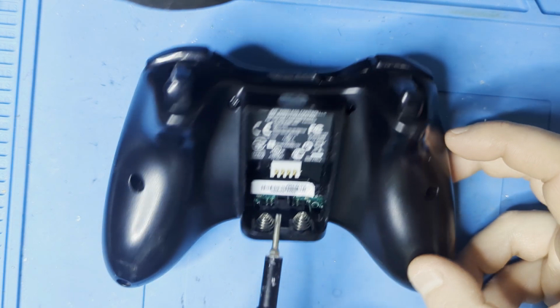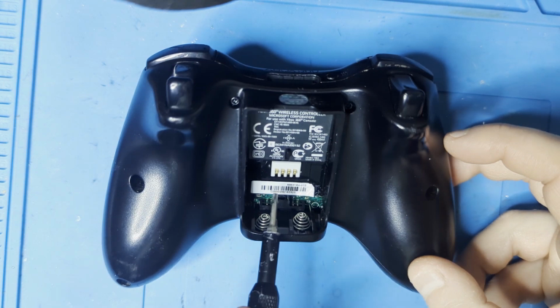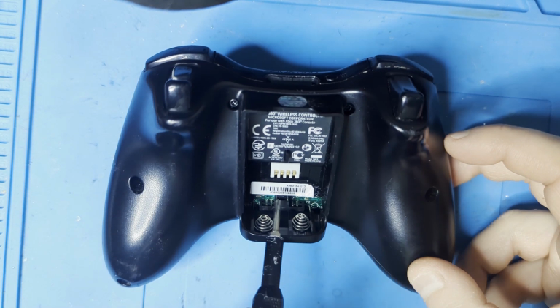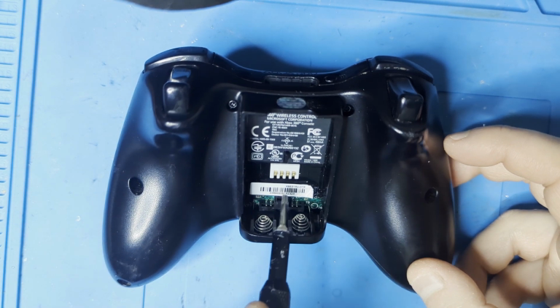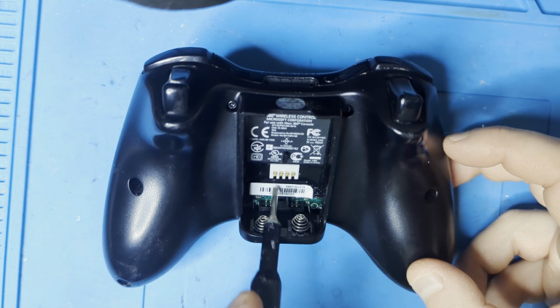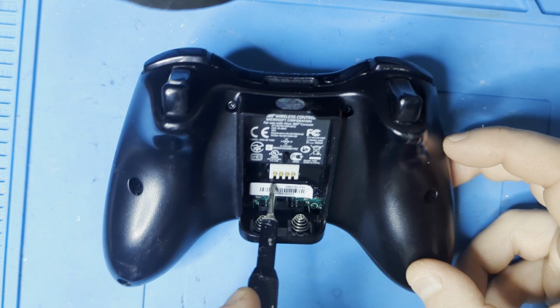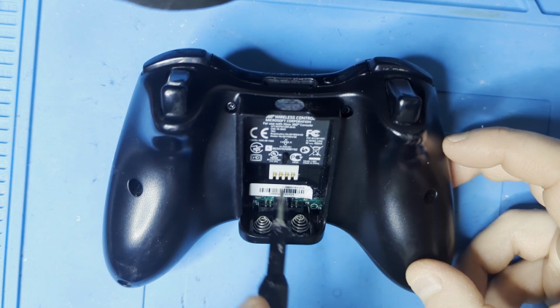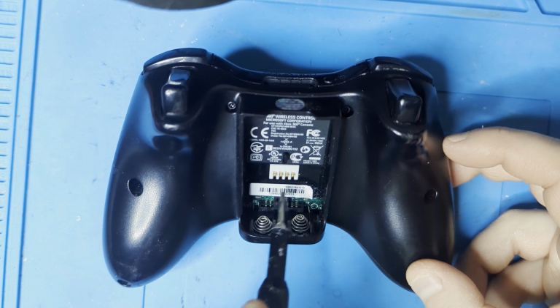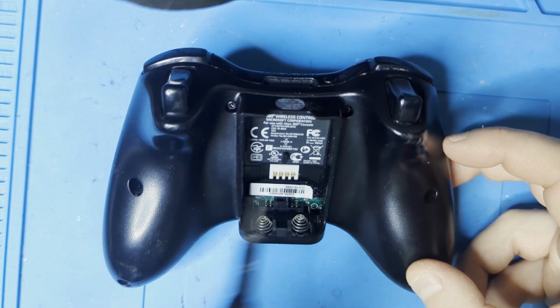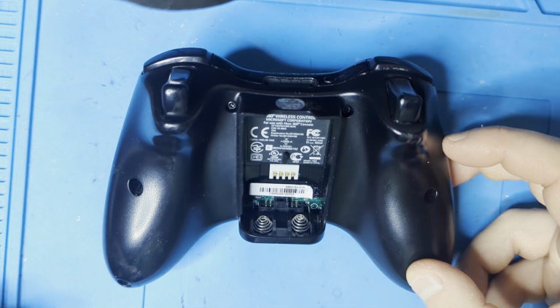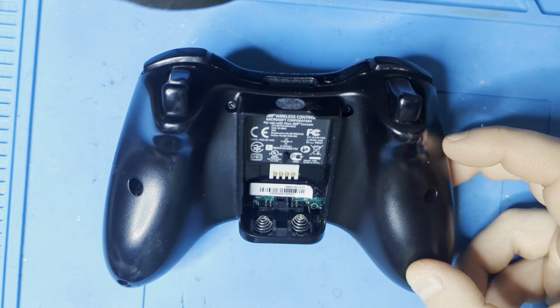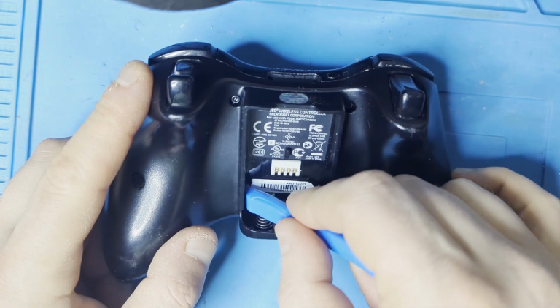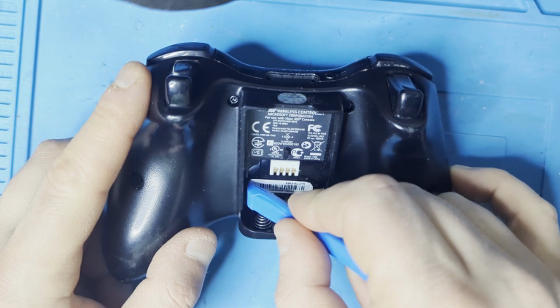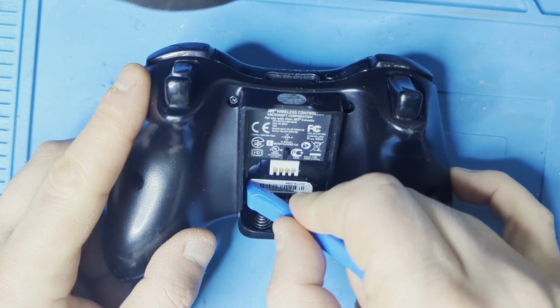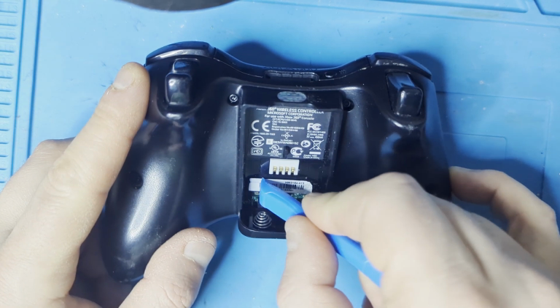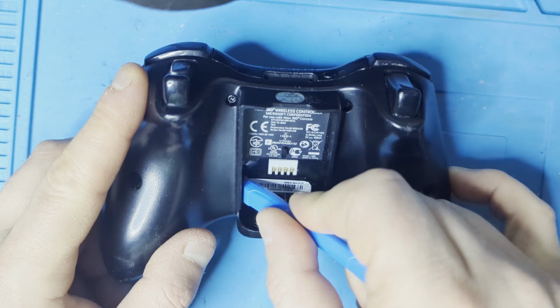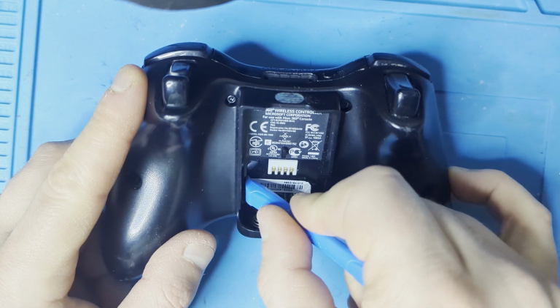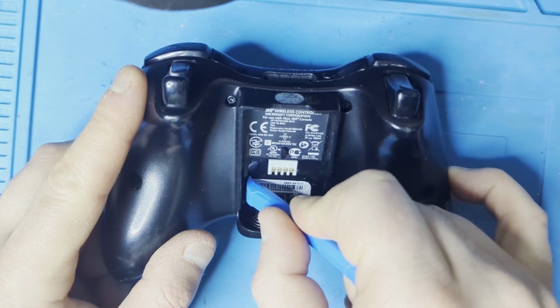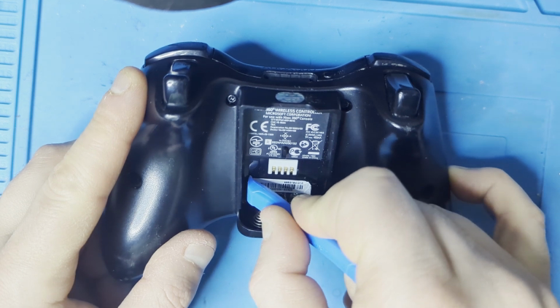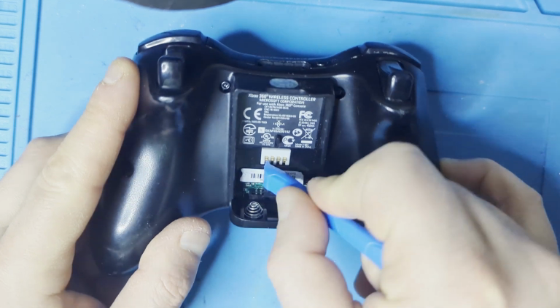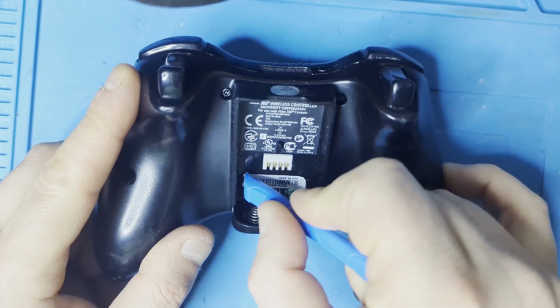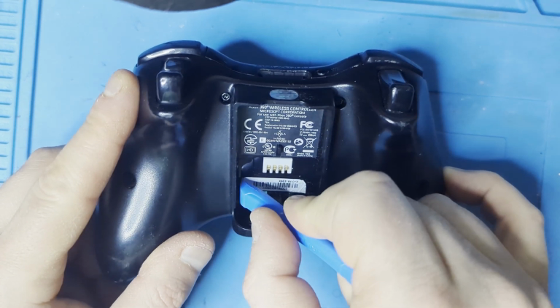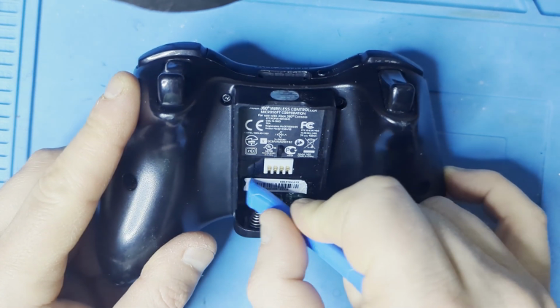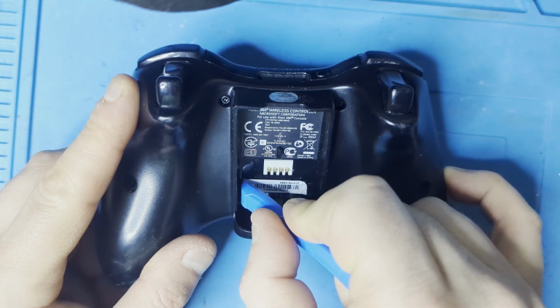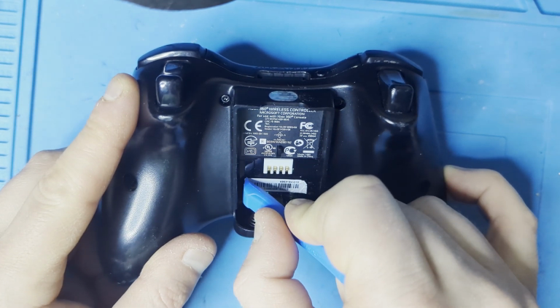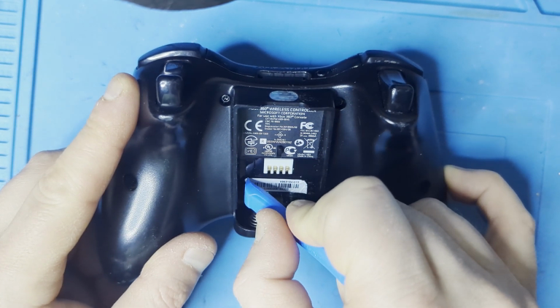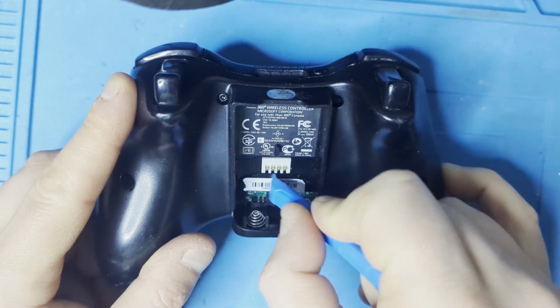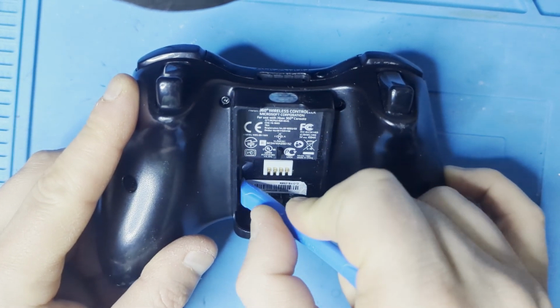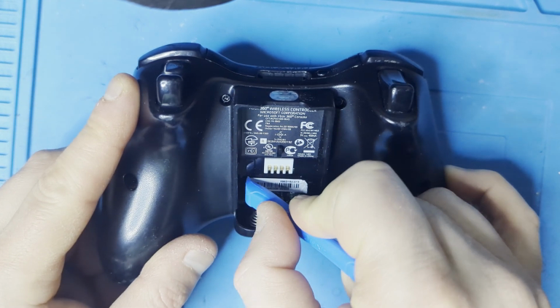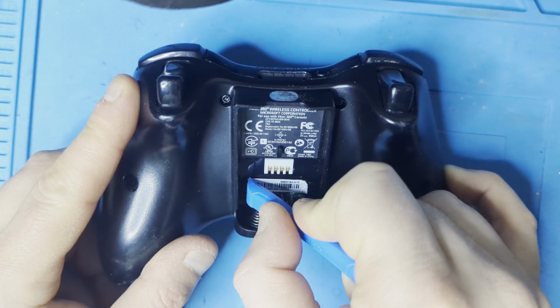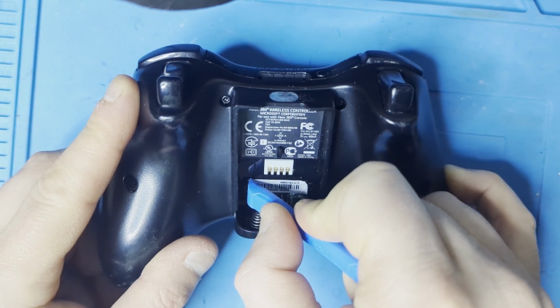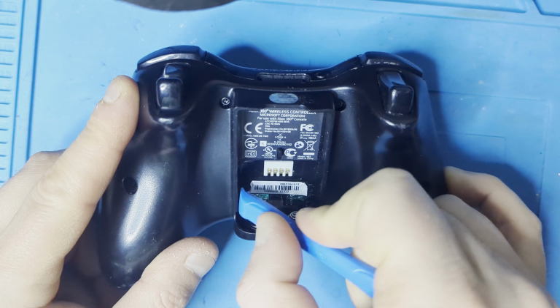Start by removing the sticker that has a screw underneath it. If you don't want to damage the sticker, I suggest using a hairdryer to soften the glue. Otherwise you can just start scraping the sticker away.